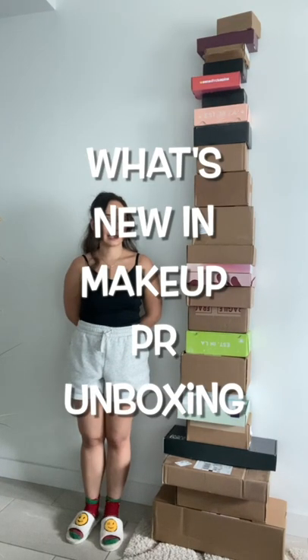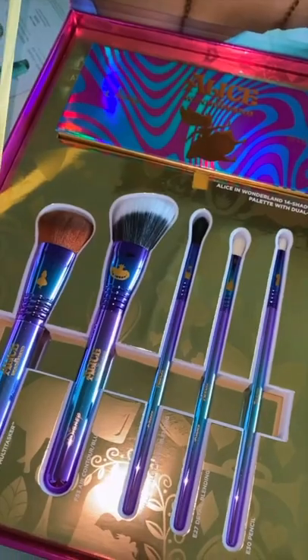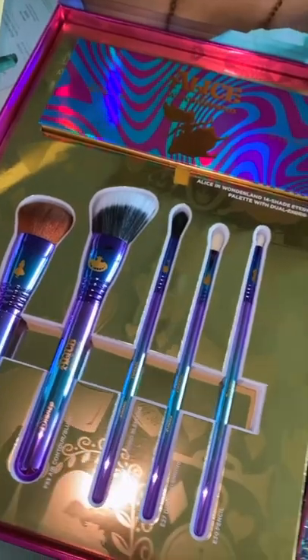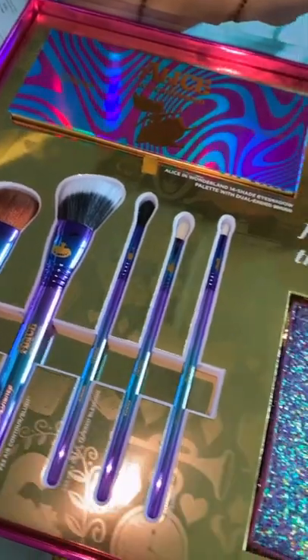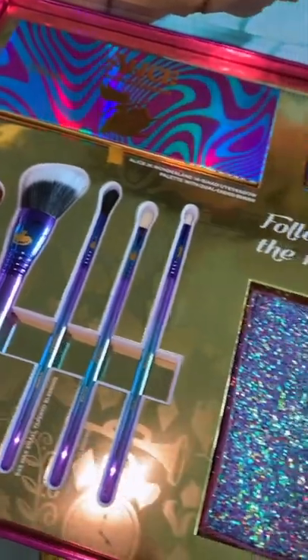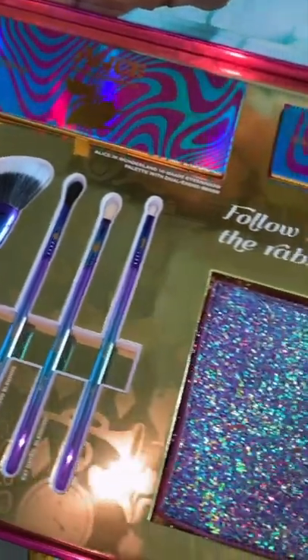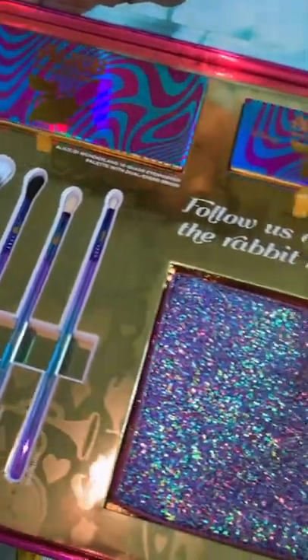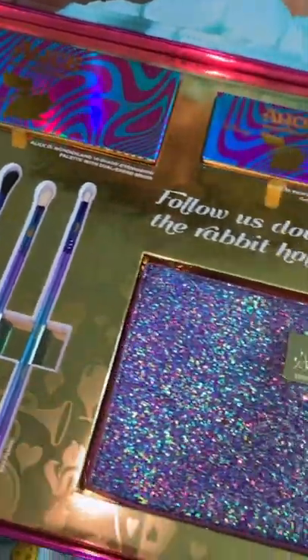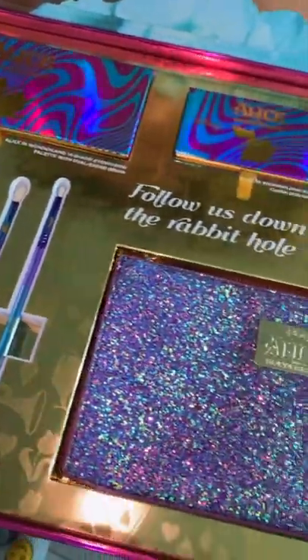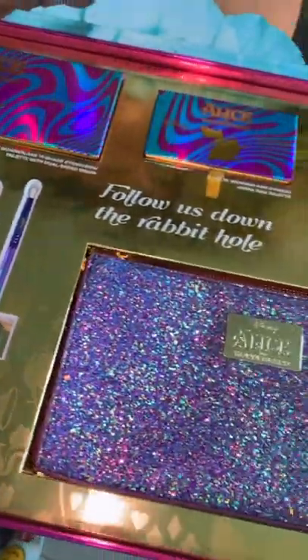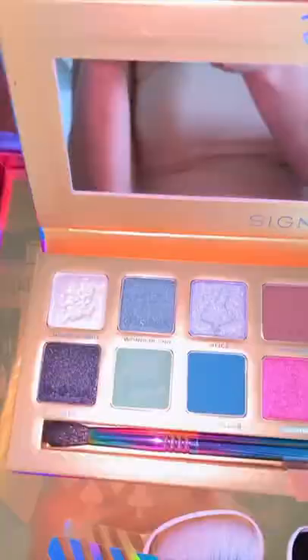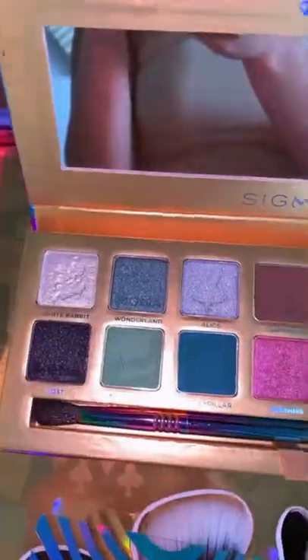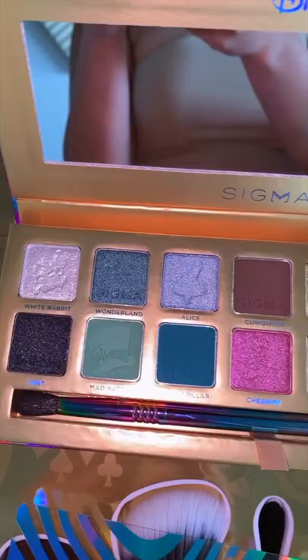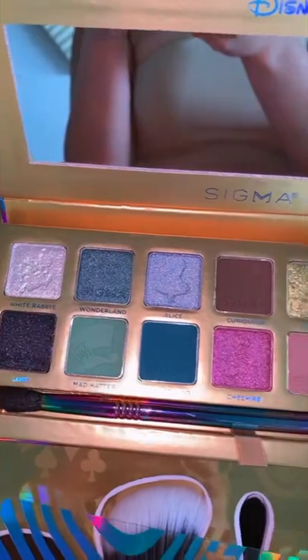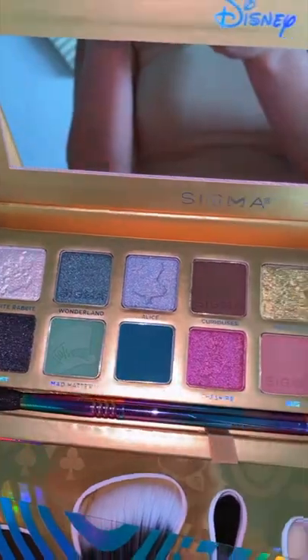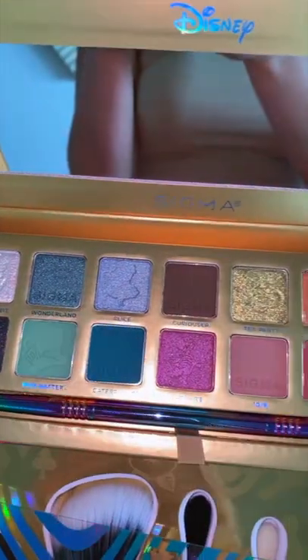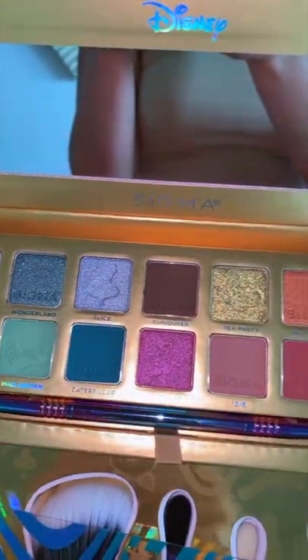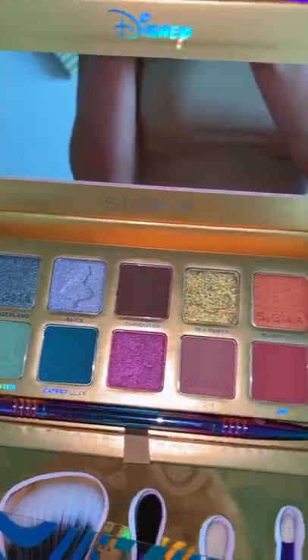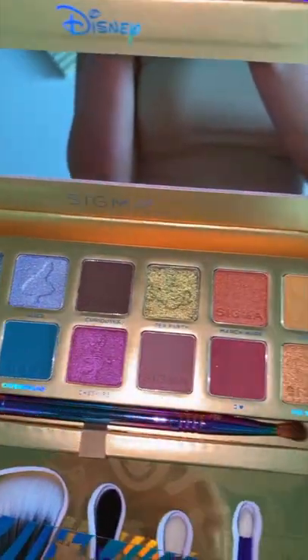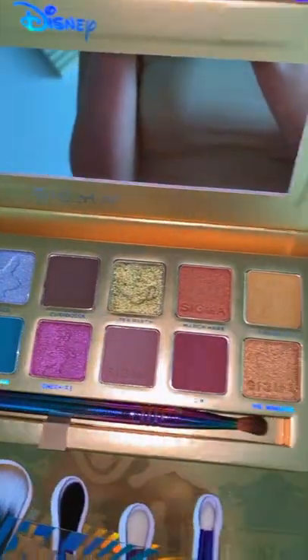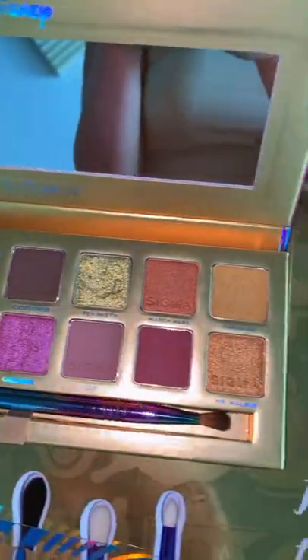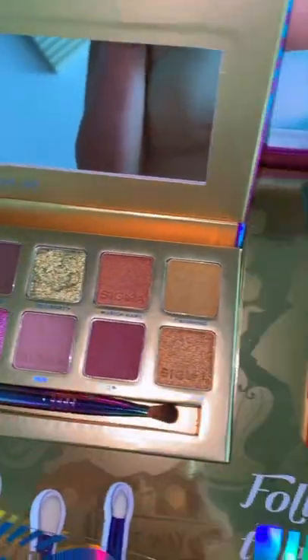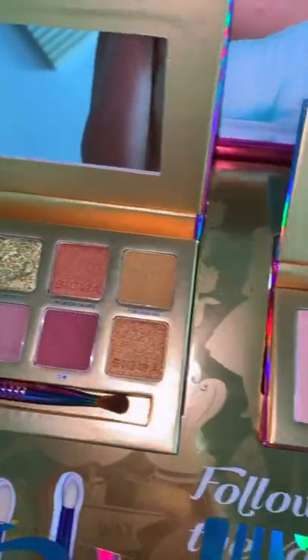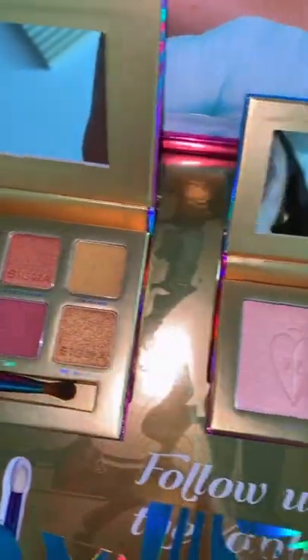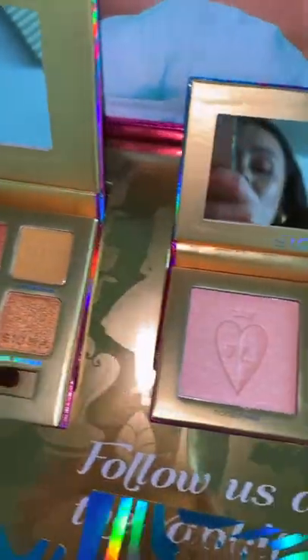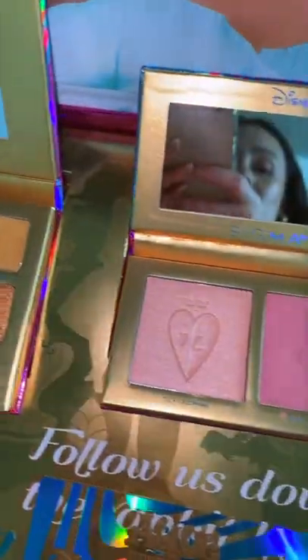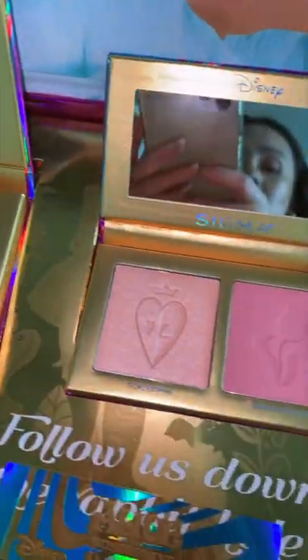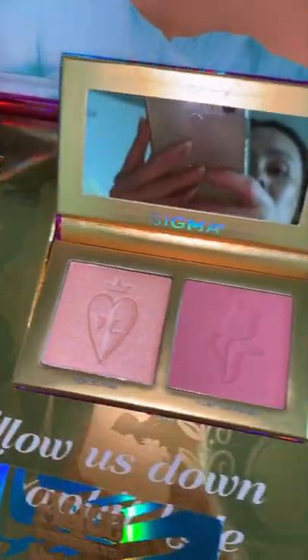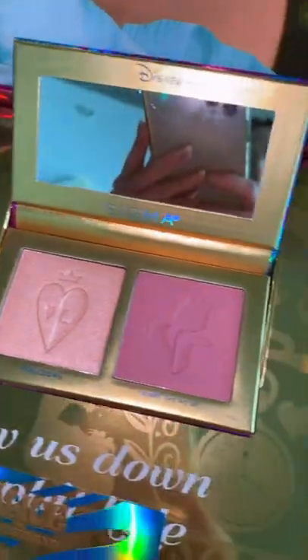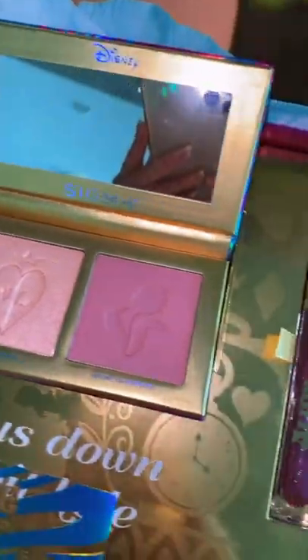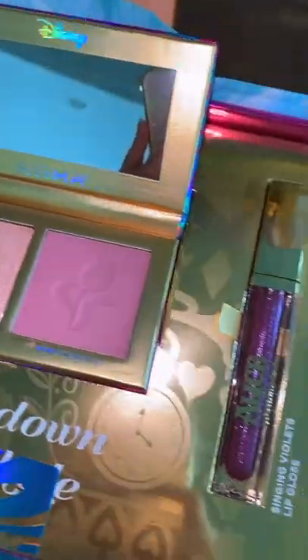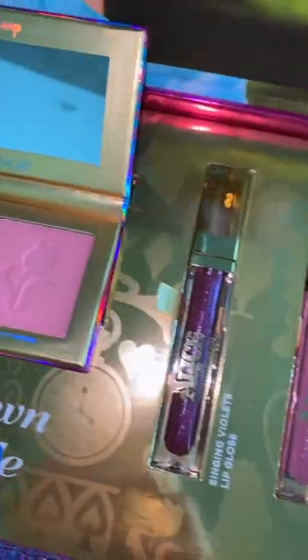Sigma came out with an Alice in Wonderland collection, and oh my gosh, it is so cute. There's a palette, there's a cheek palette, there's lip glosses, and of course, brushes.